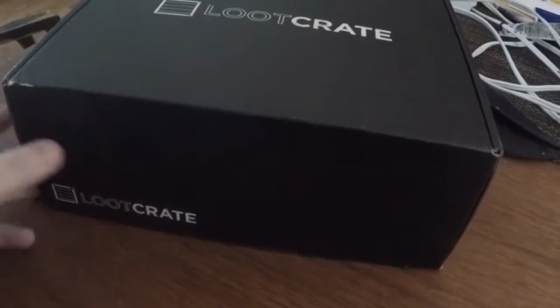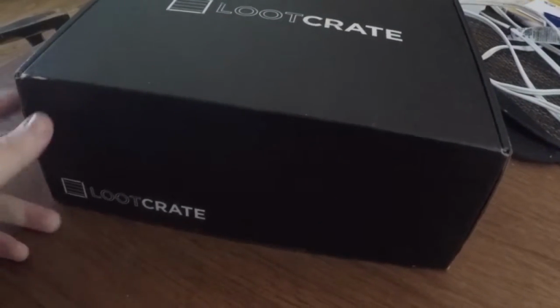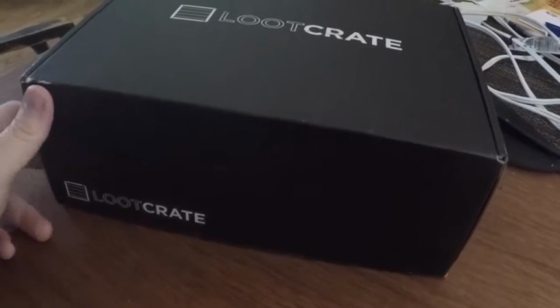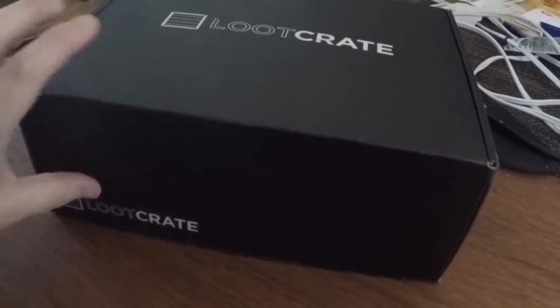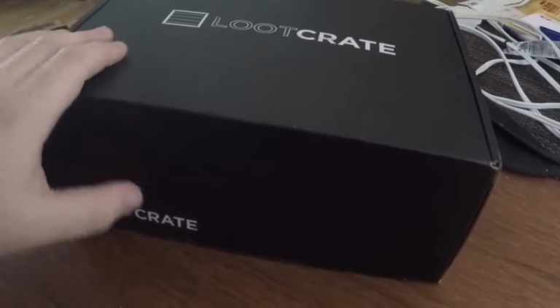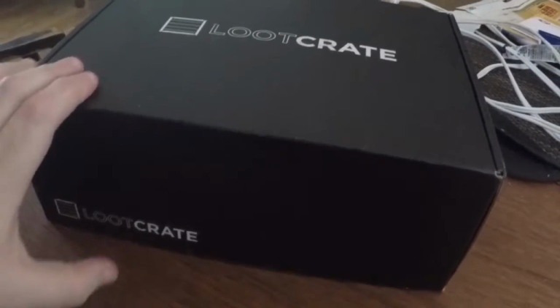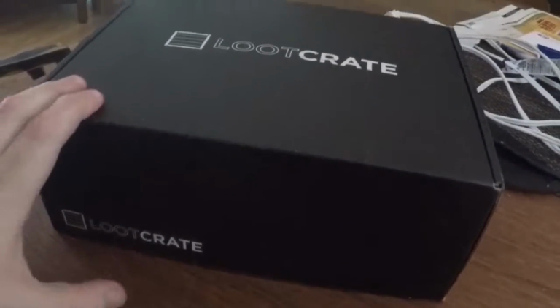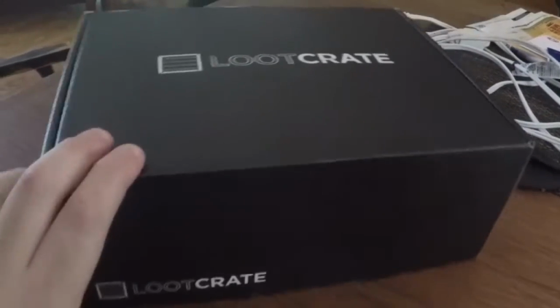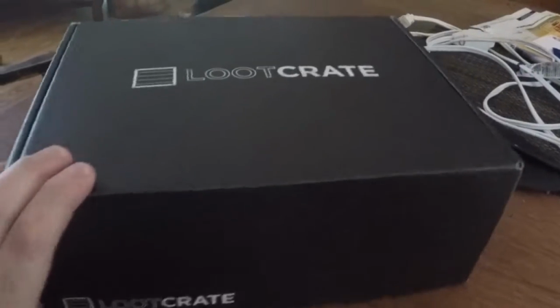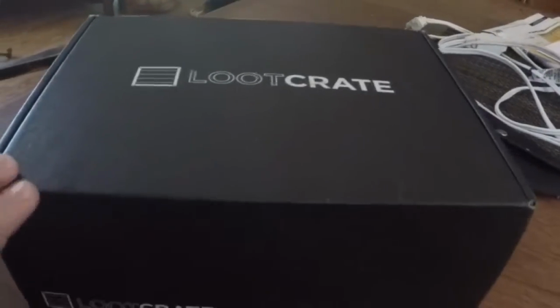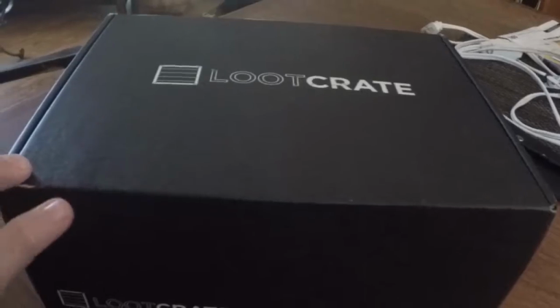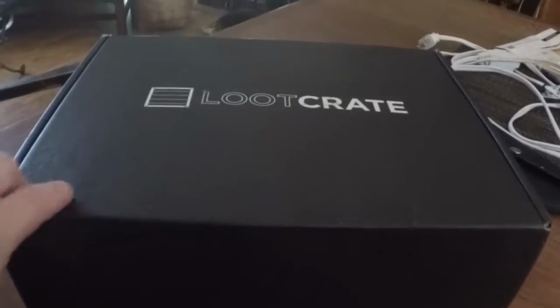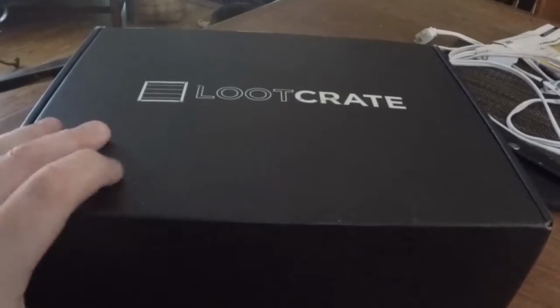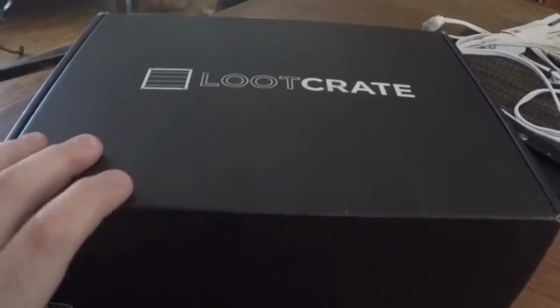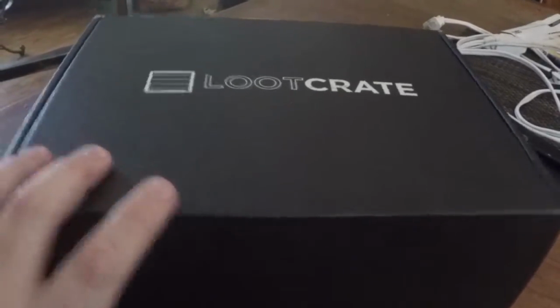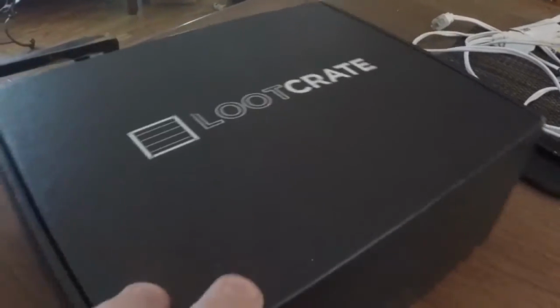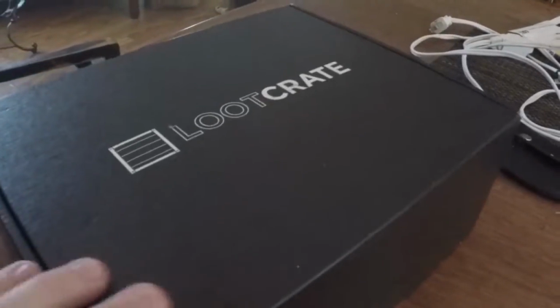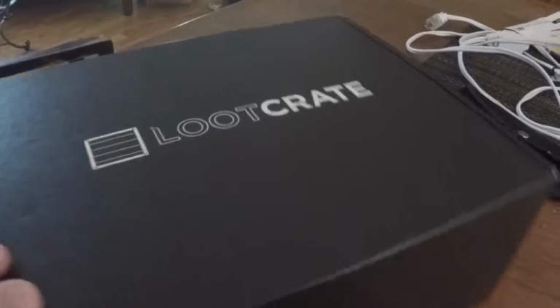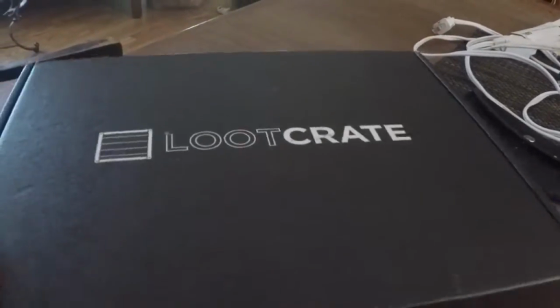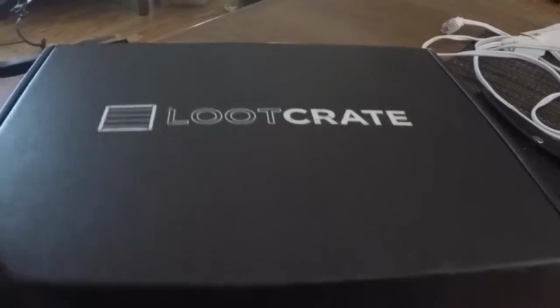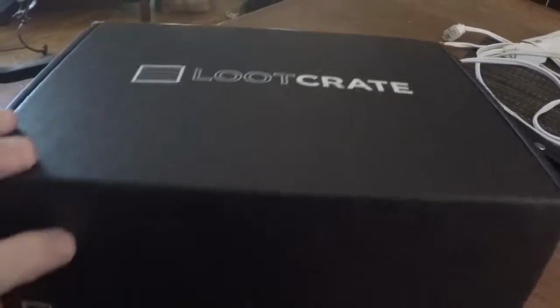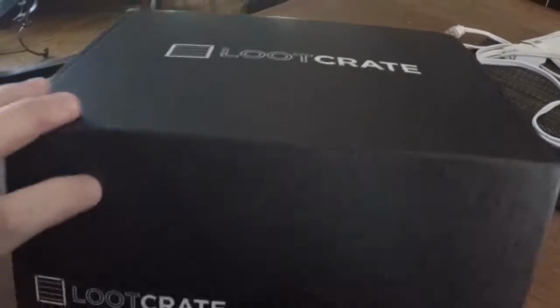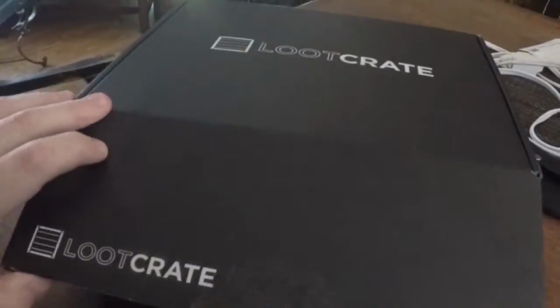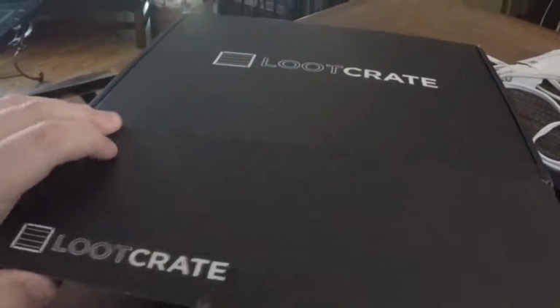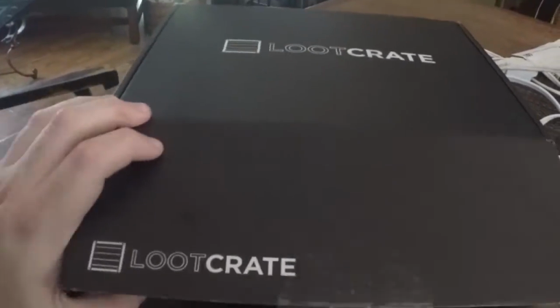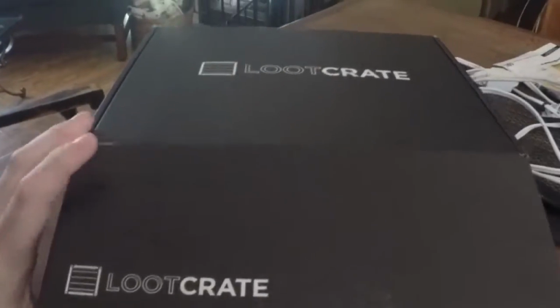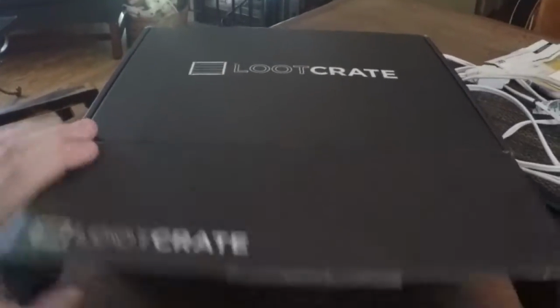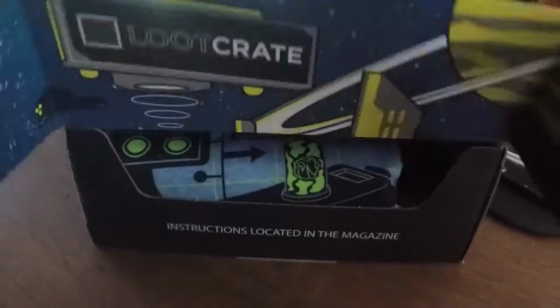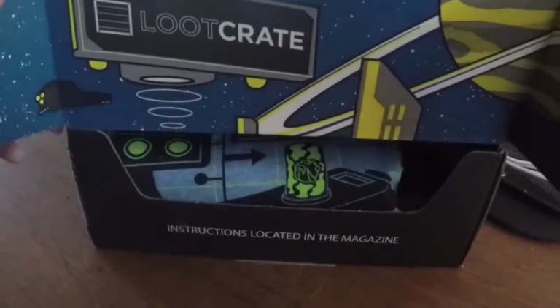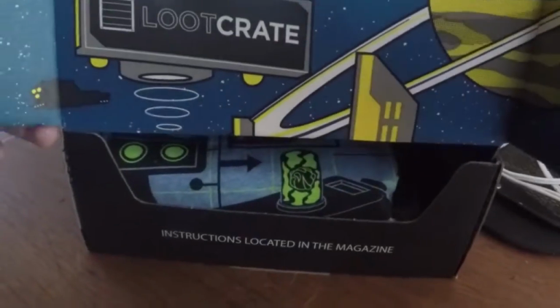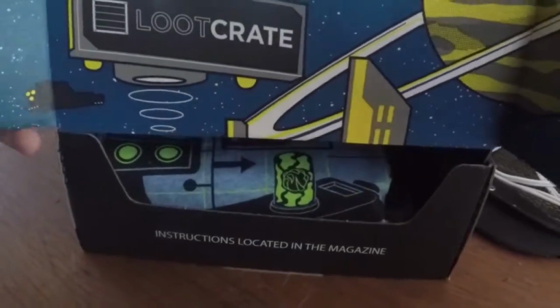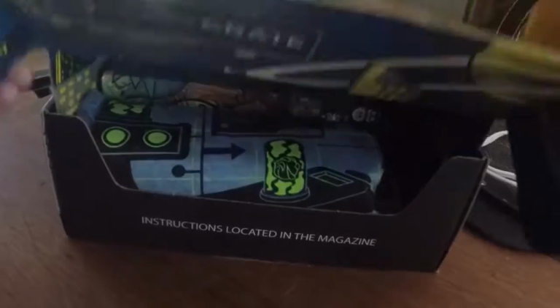Alright, I don't distinctly remember what the theme of it was this month, but we're going to get into the box, alright?